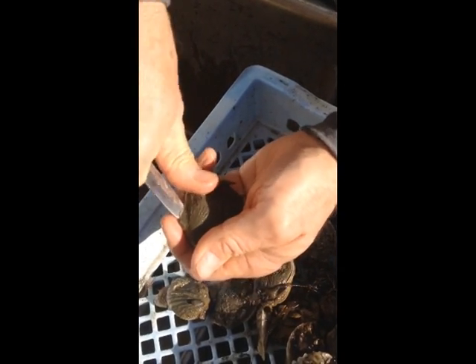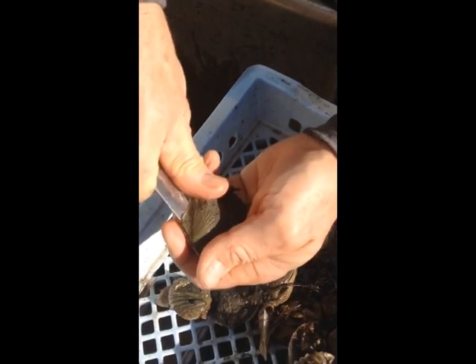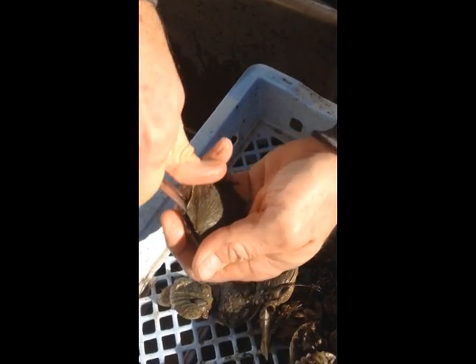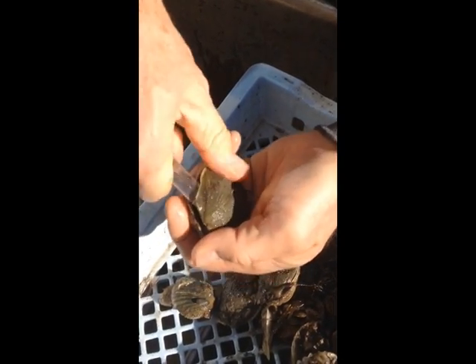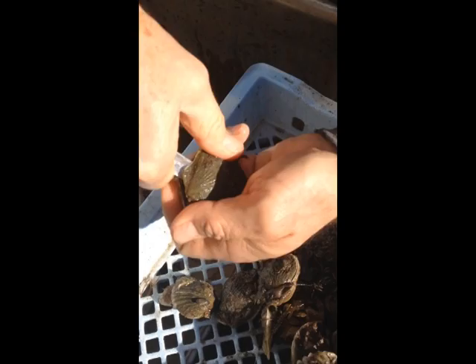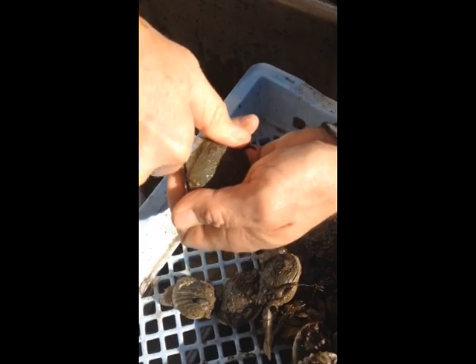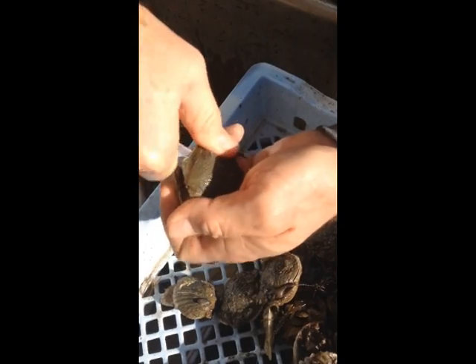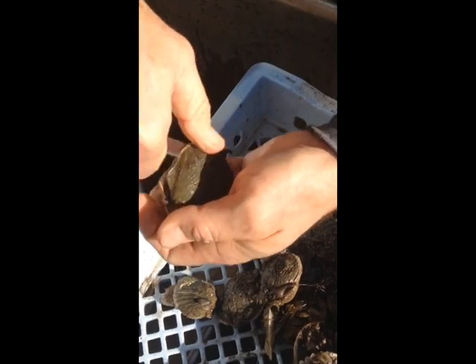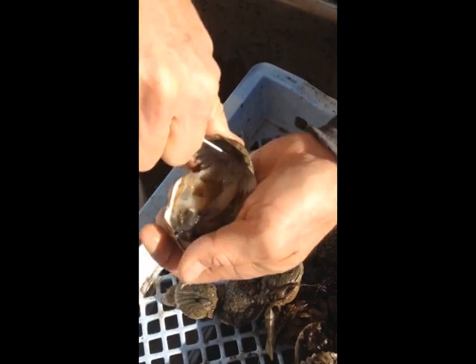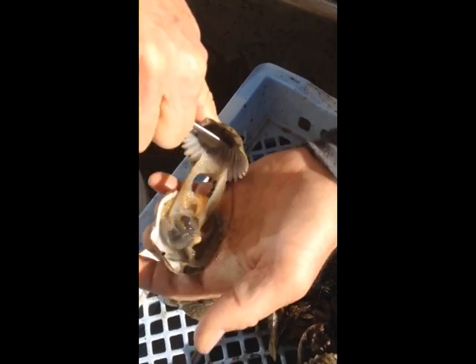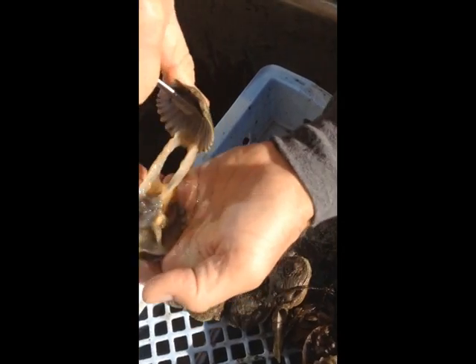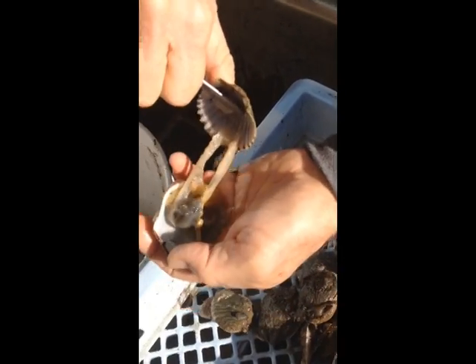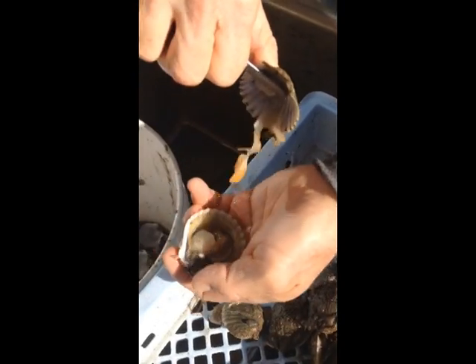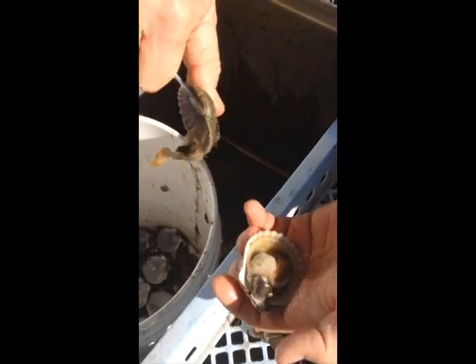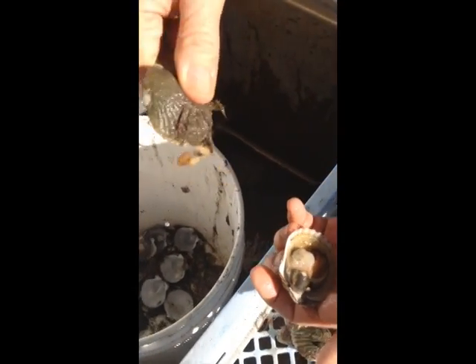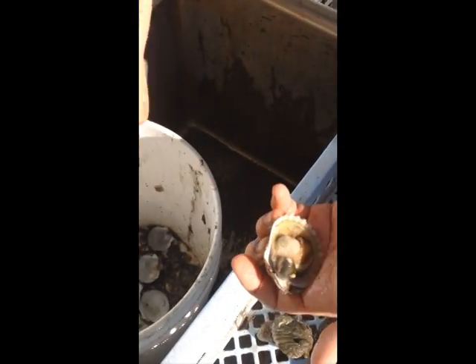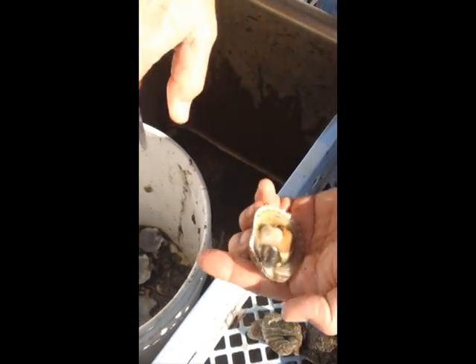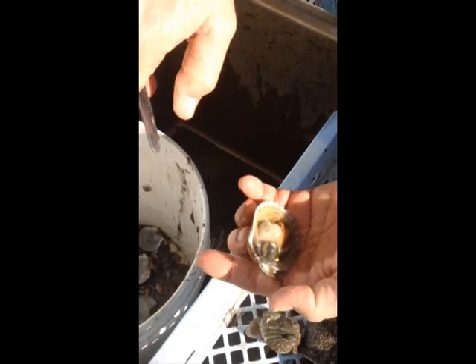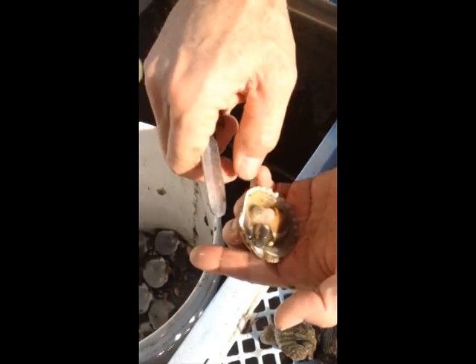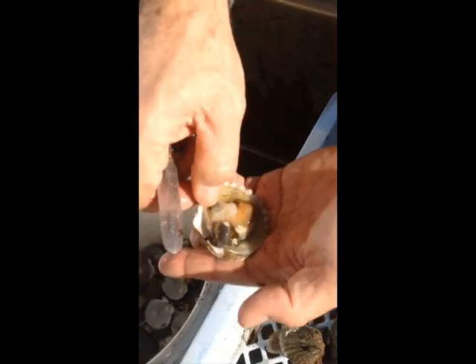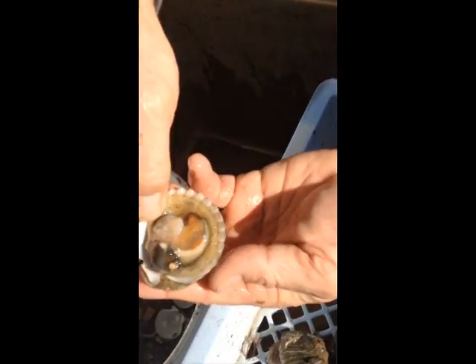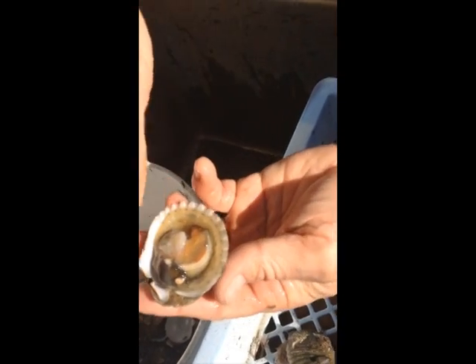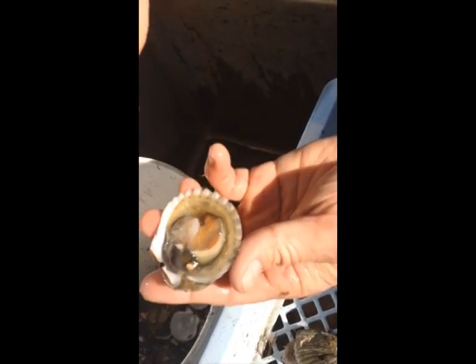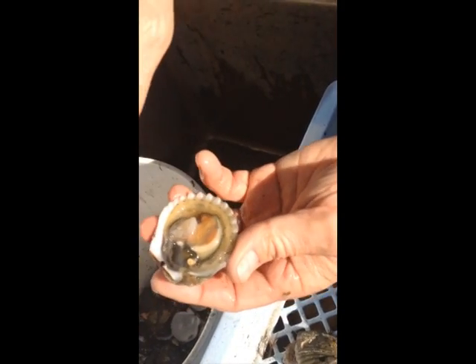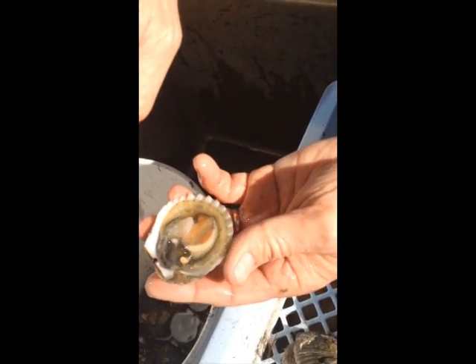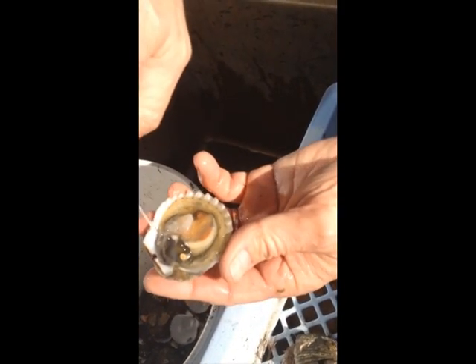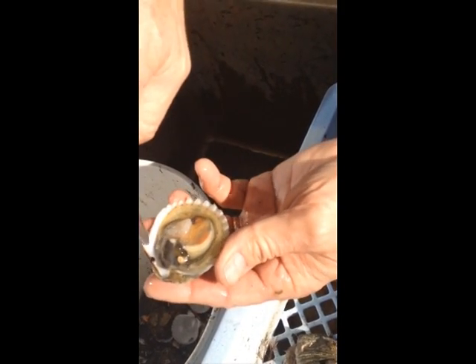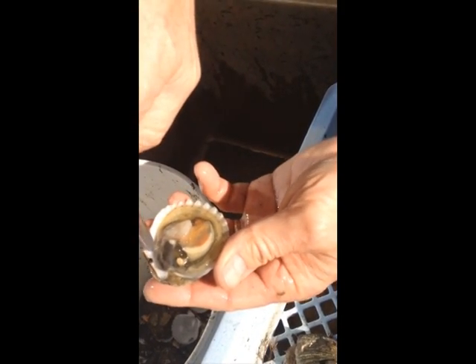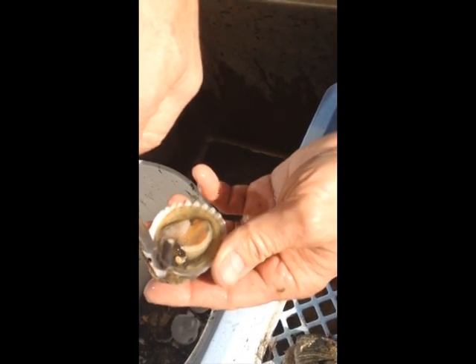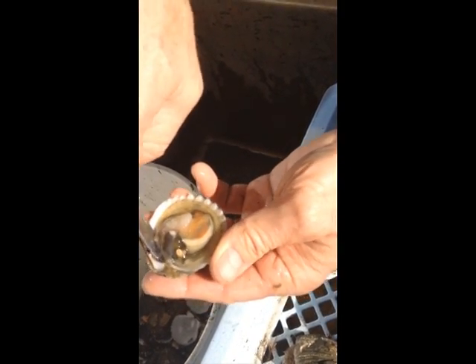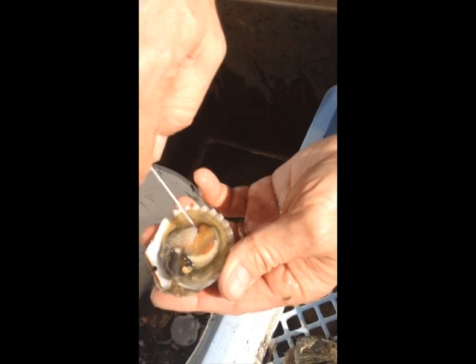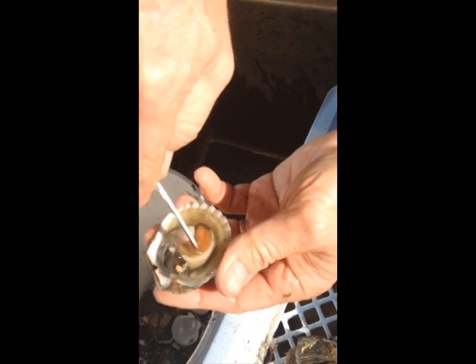Pop the hinge, slice the muscle, pull the shell off. There's the mantle — you can actually eat the mantle, you can eat the whole thing really, just like a clam.